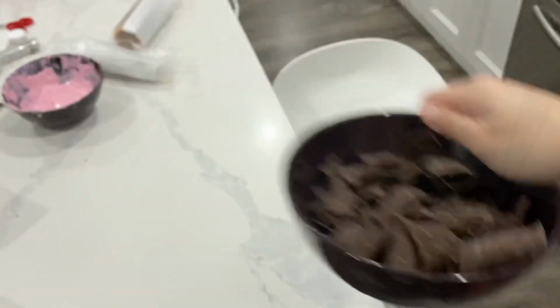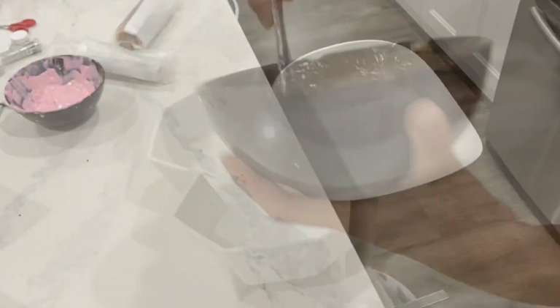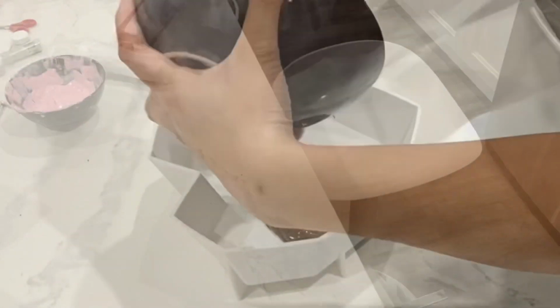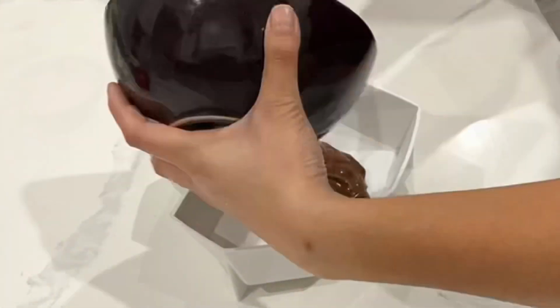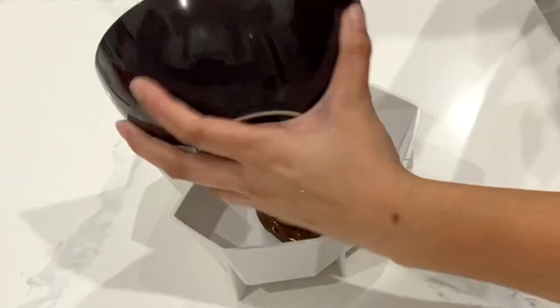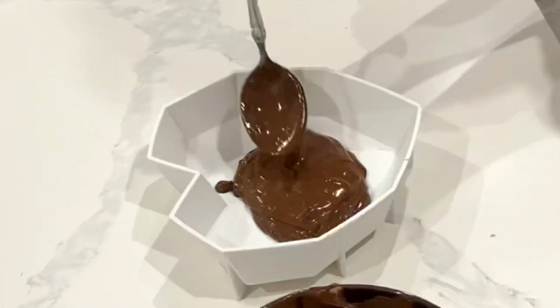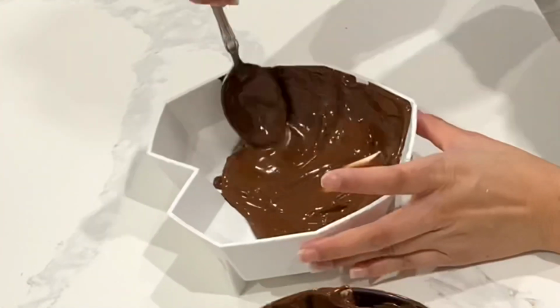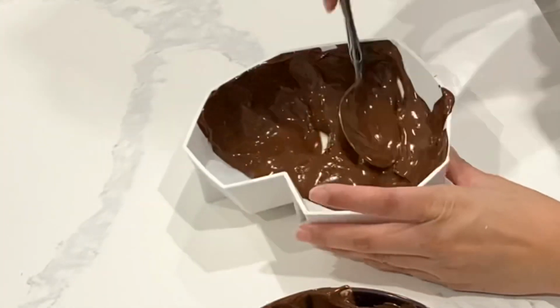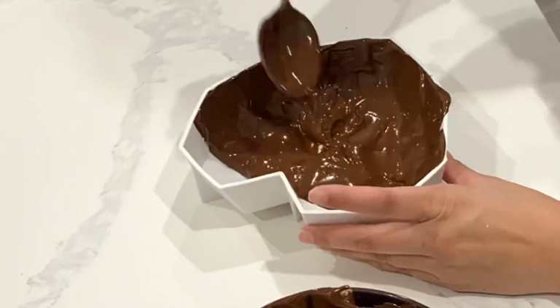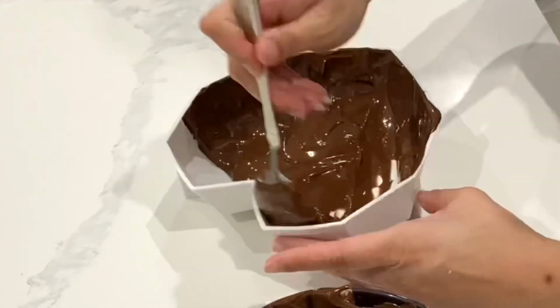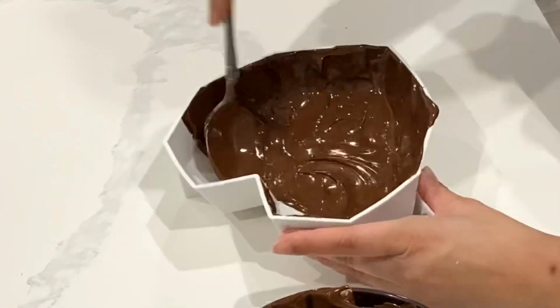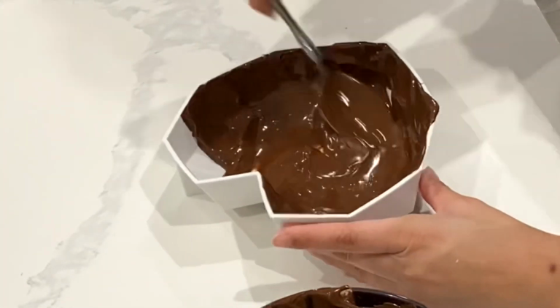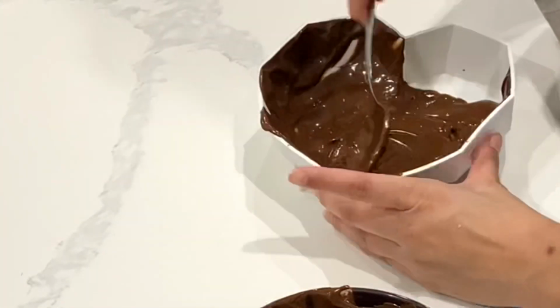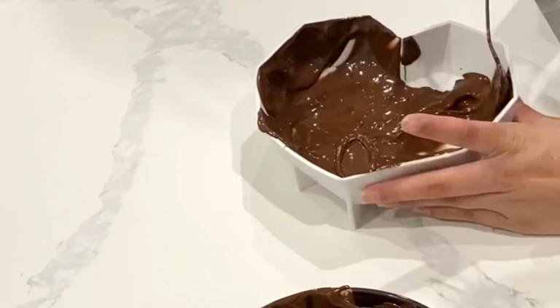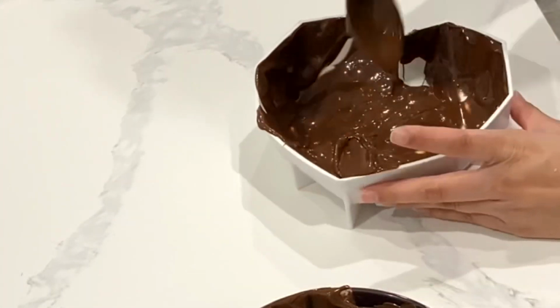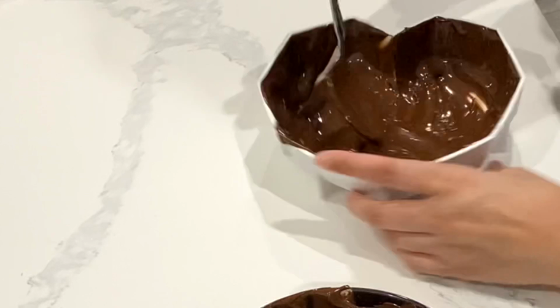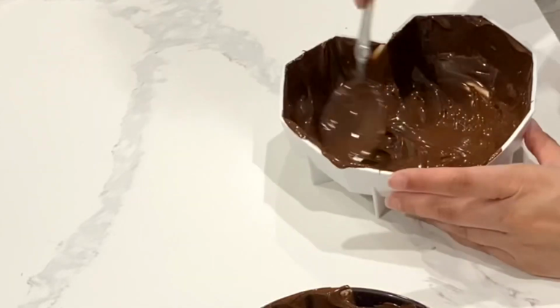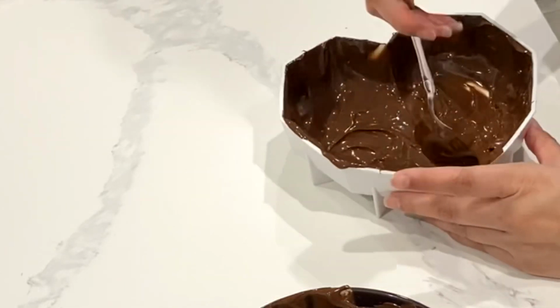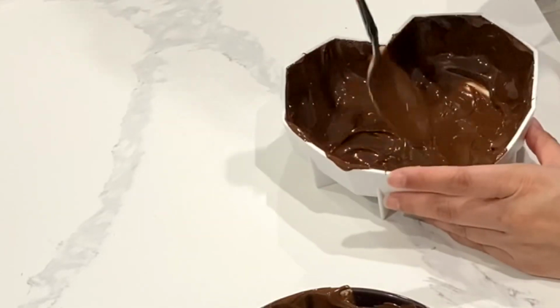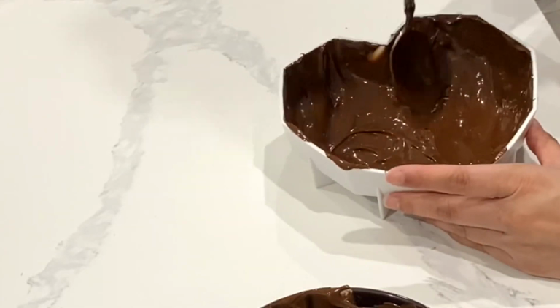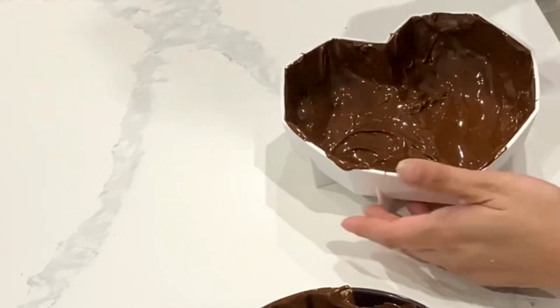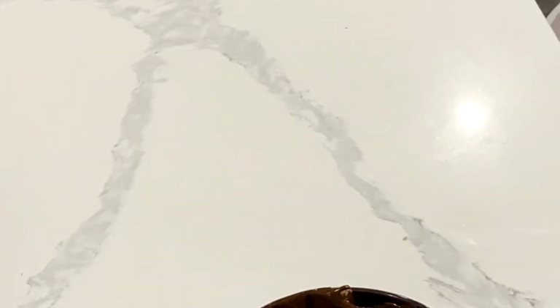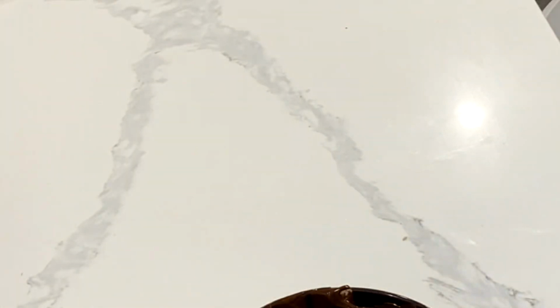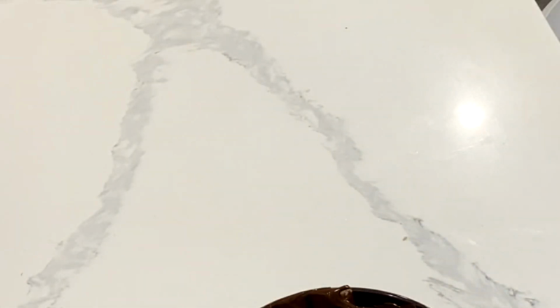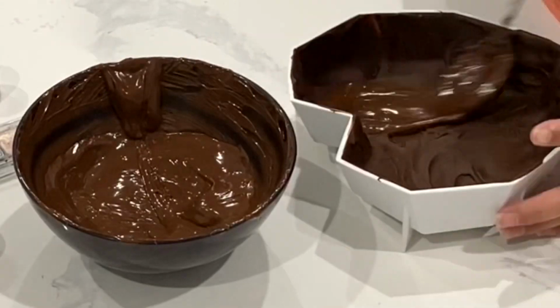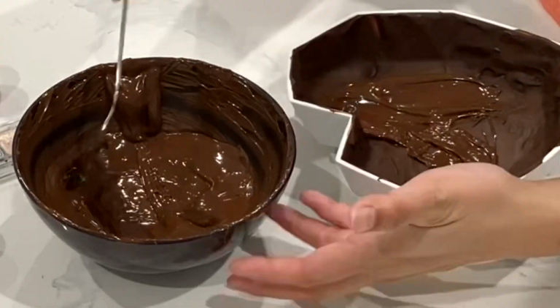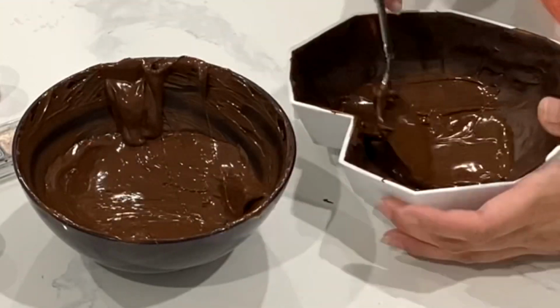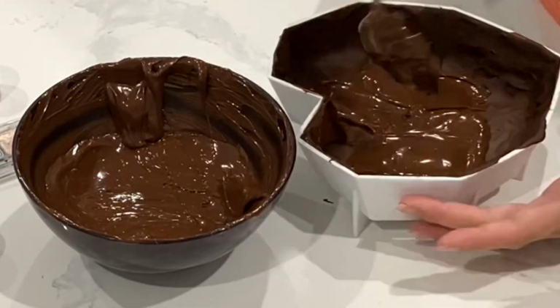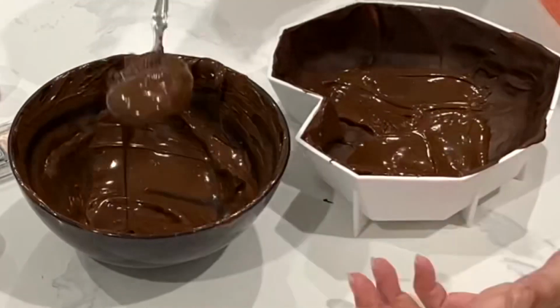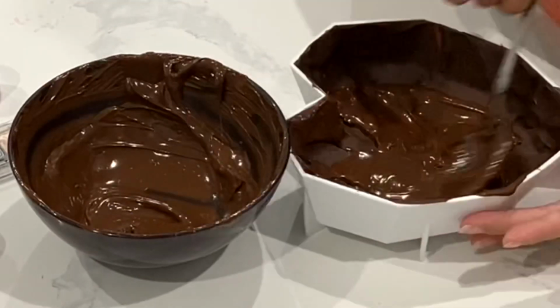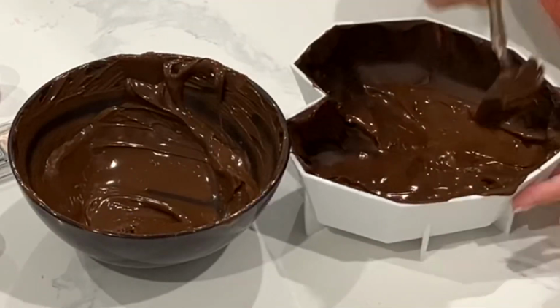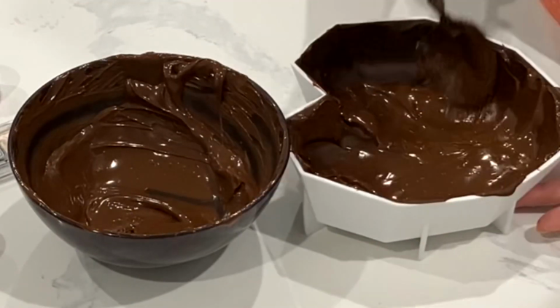So I decided to use a good quality dark chocolate, and I used flakes. I just find that flakes melt so much more evenly, so that's why I opted to use that.